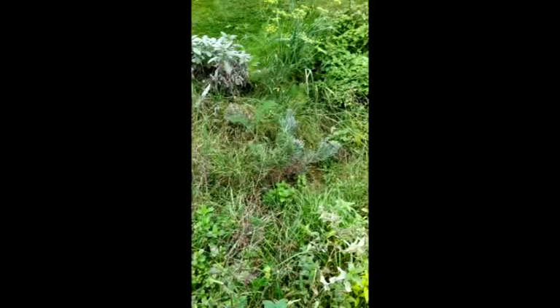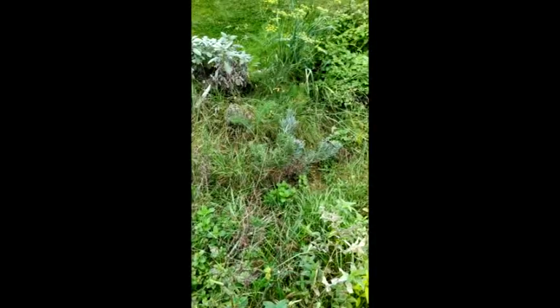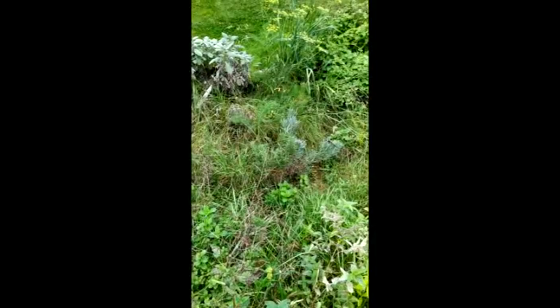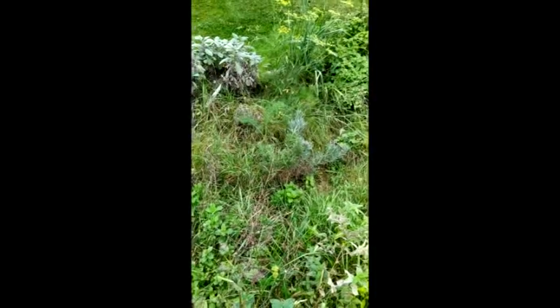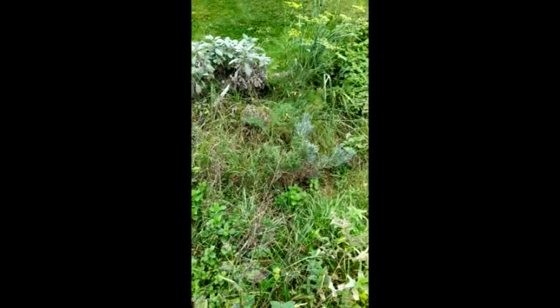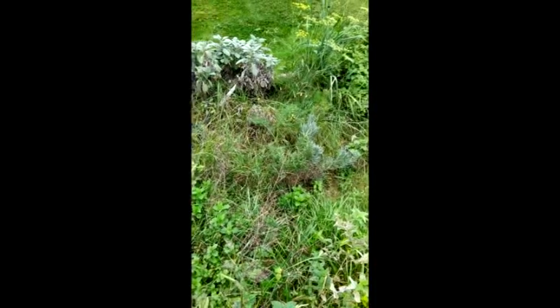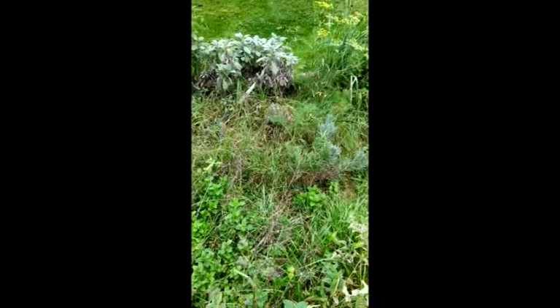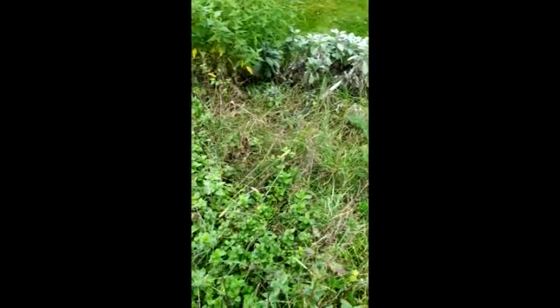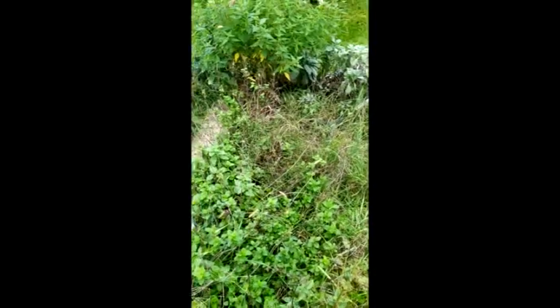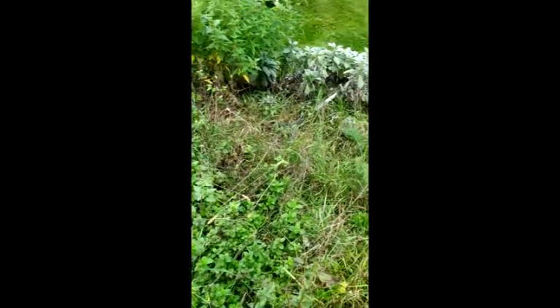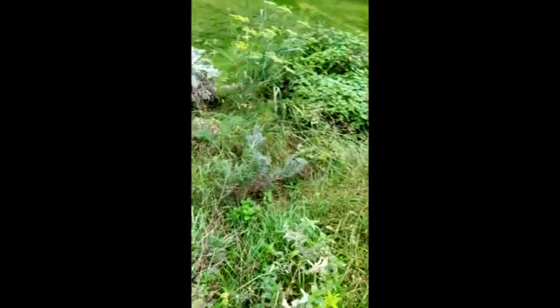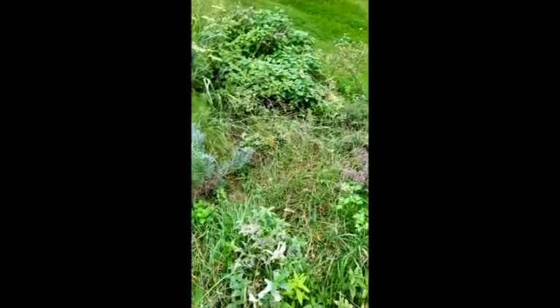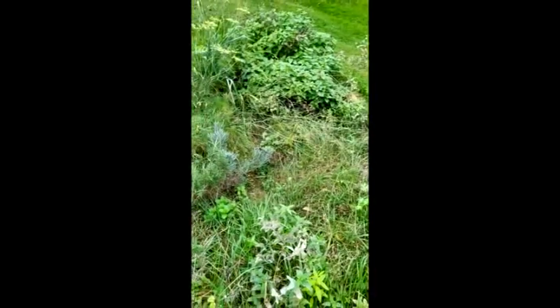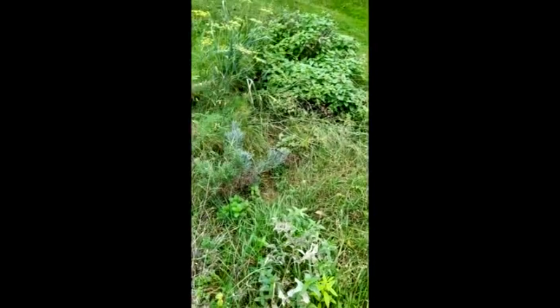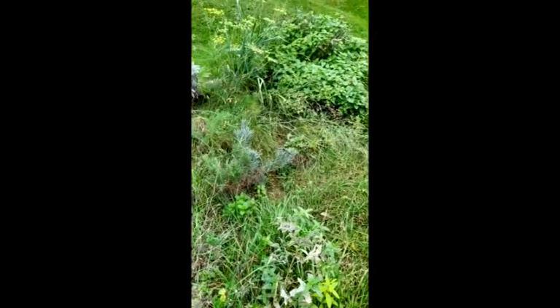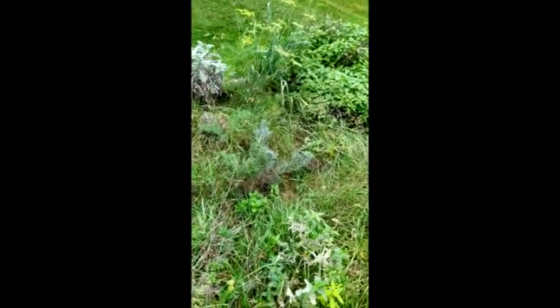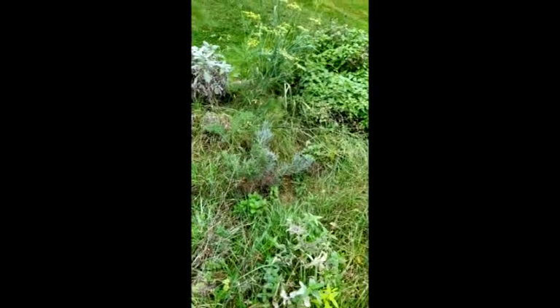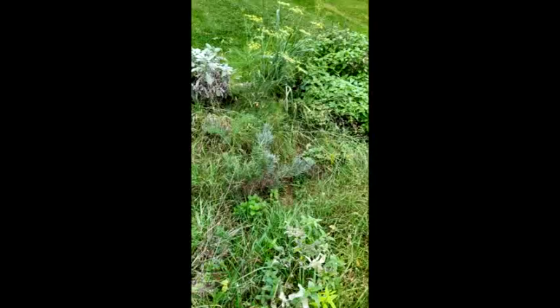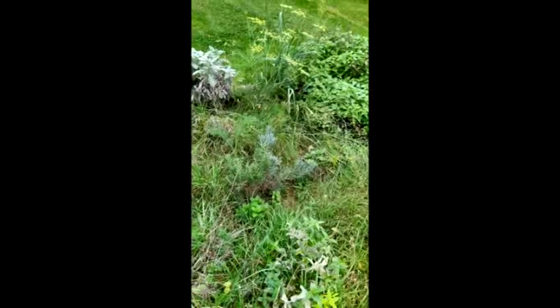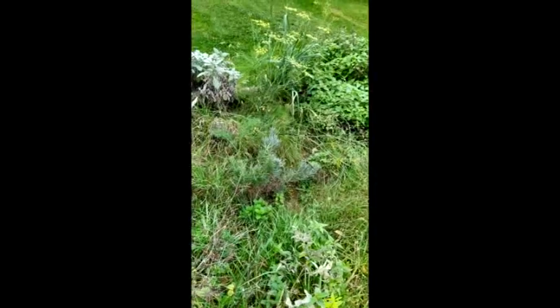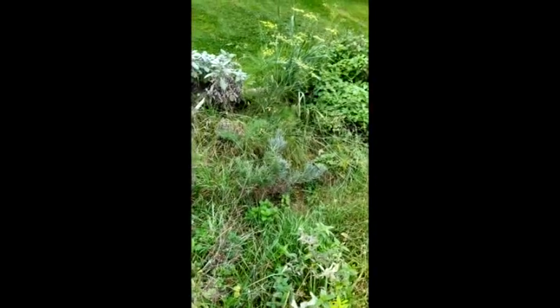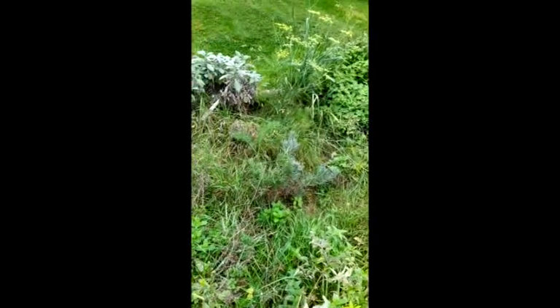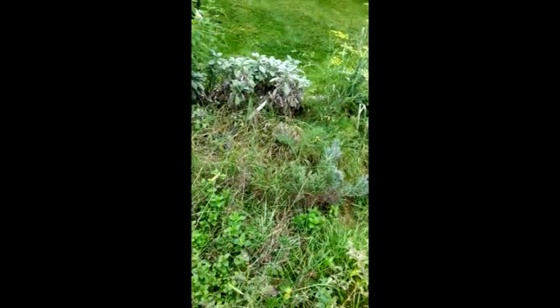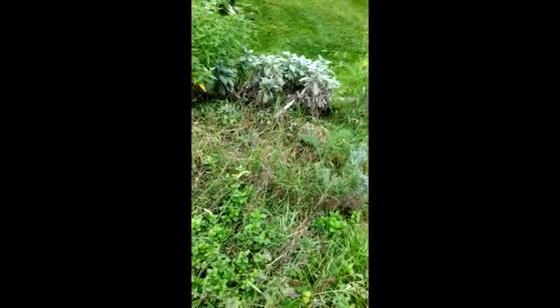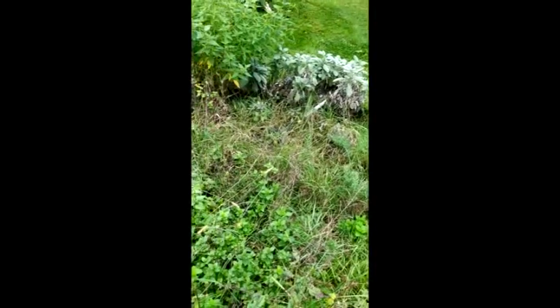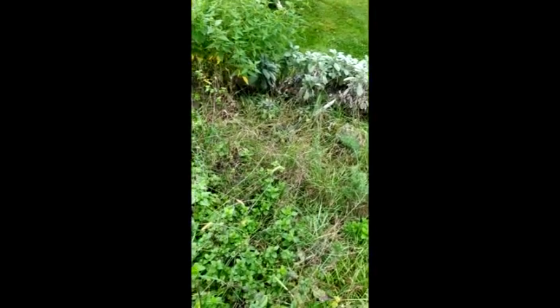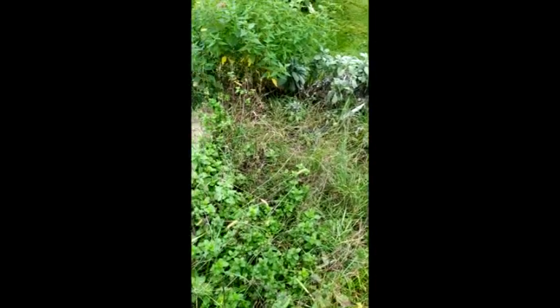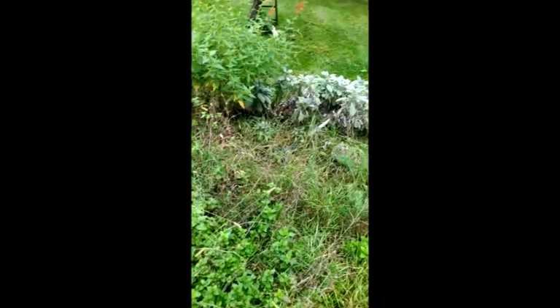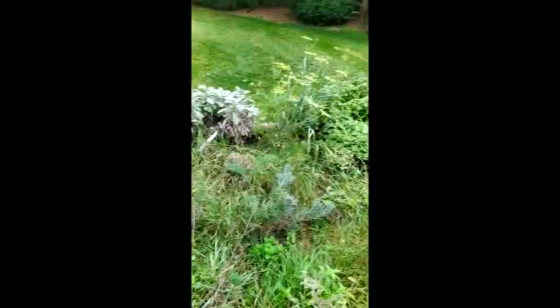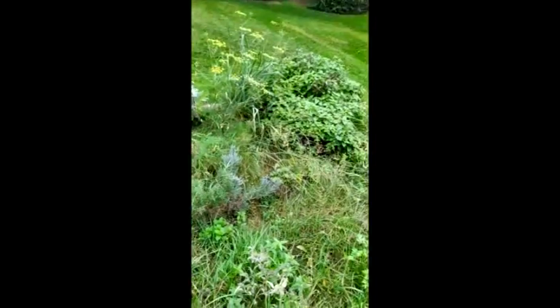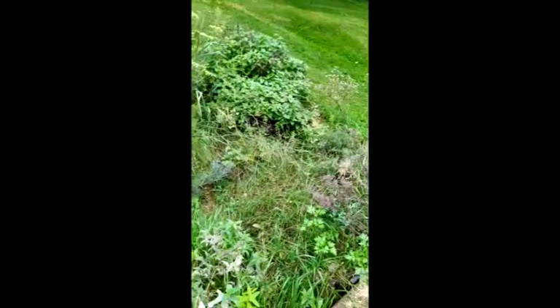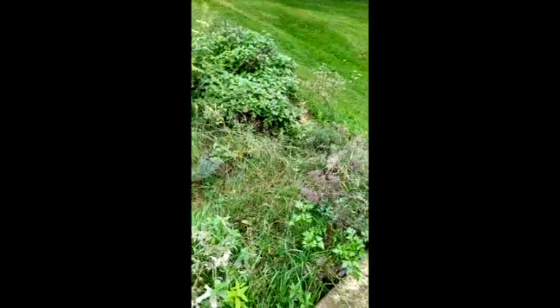Obviously my garden is overgrown. It's fall, it's about time to tent everything up, but all of these are edible and could be used to make teas.